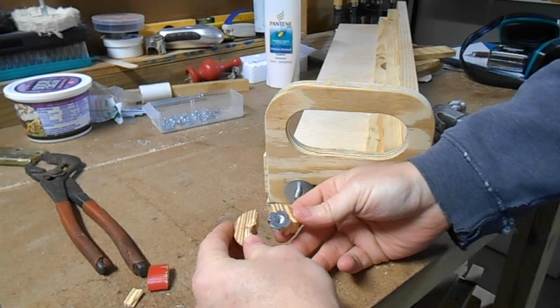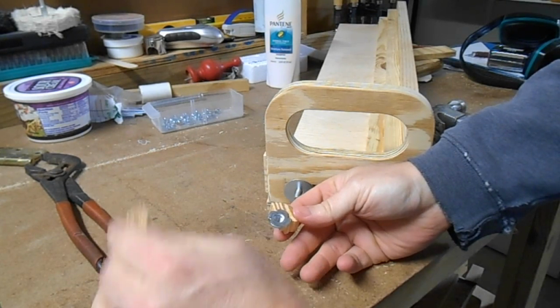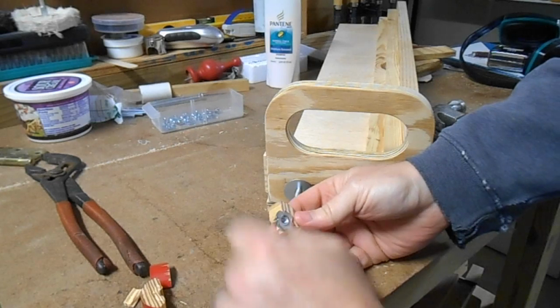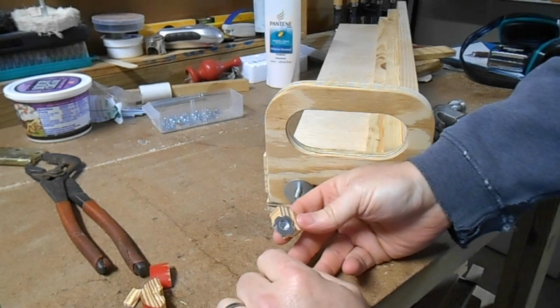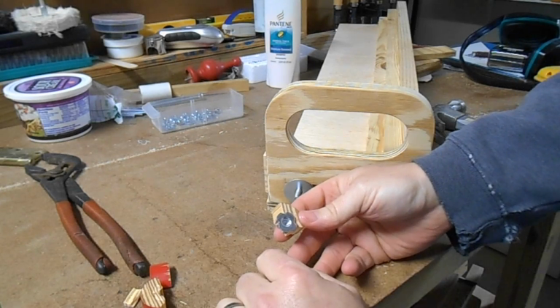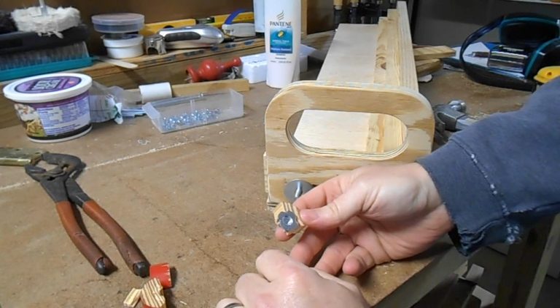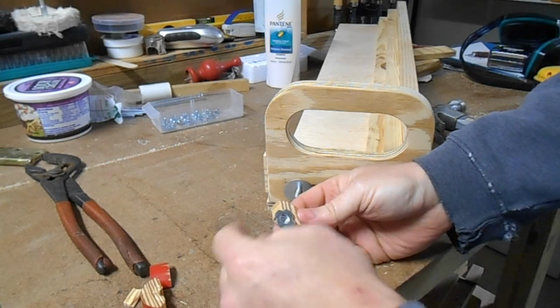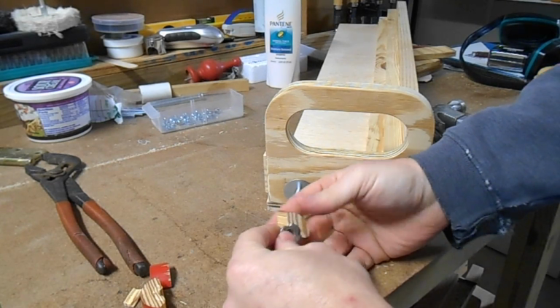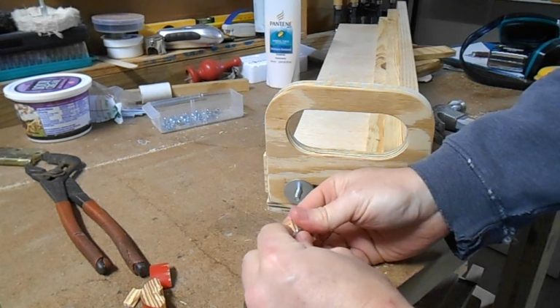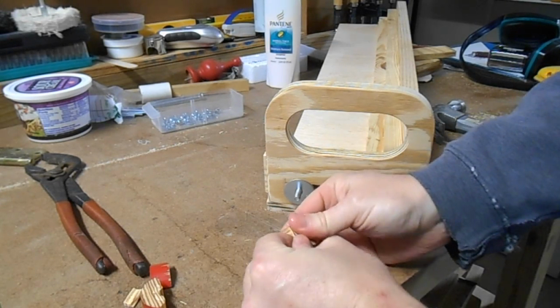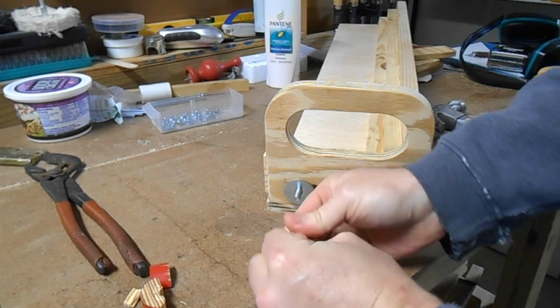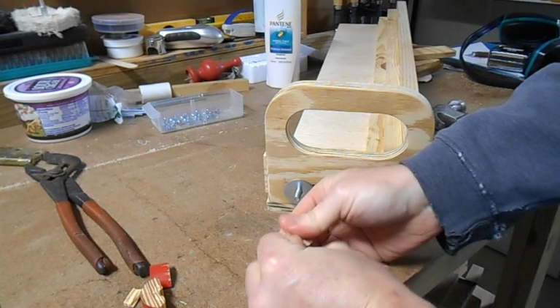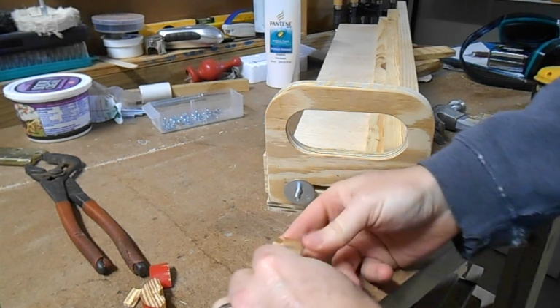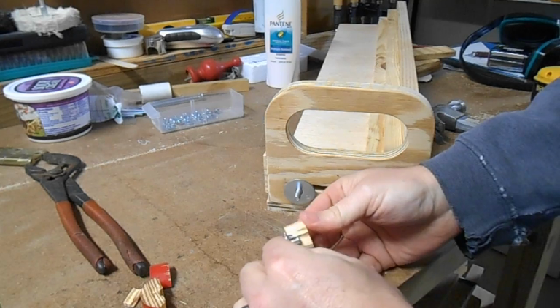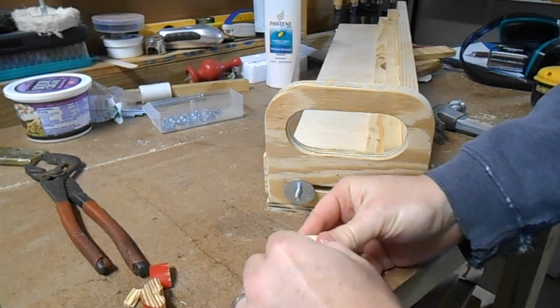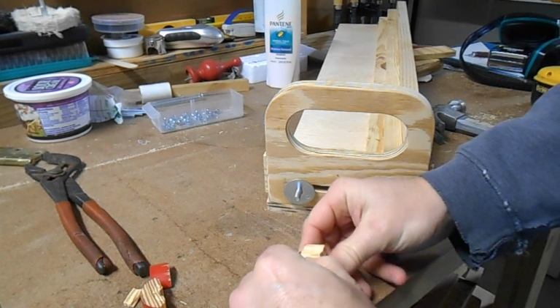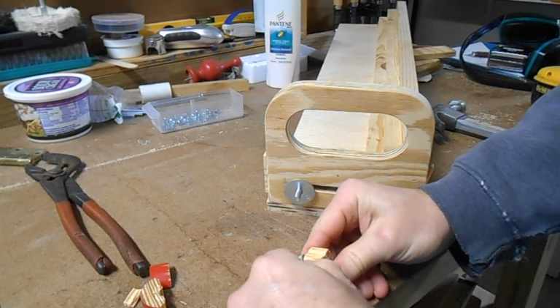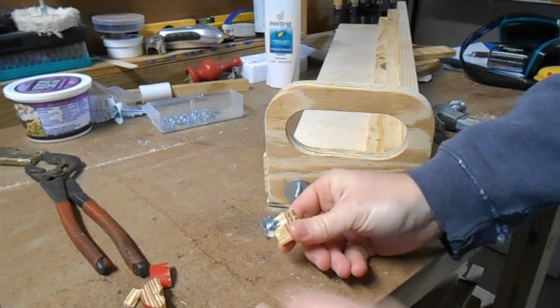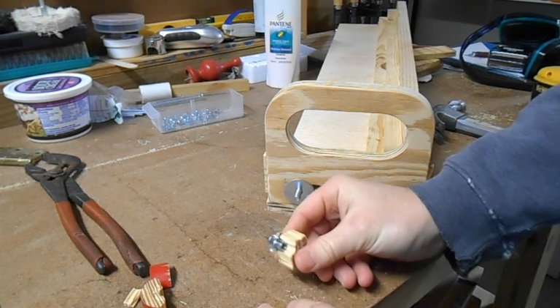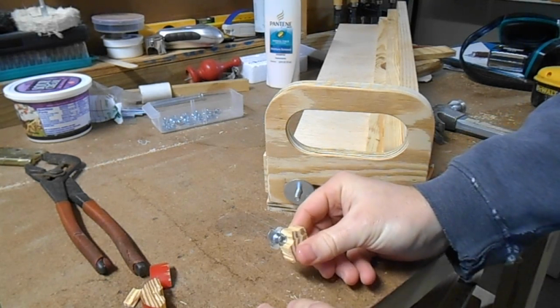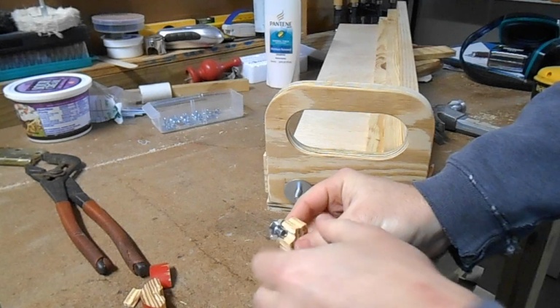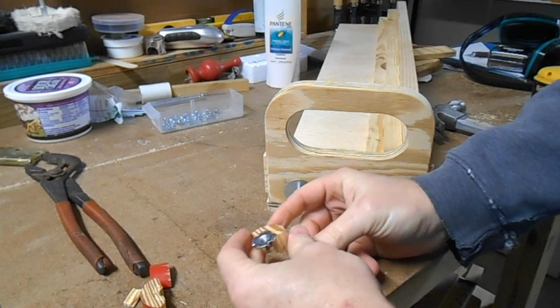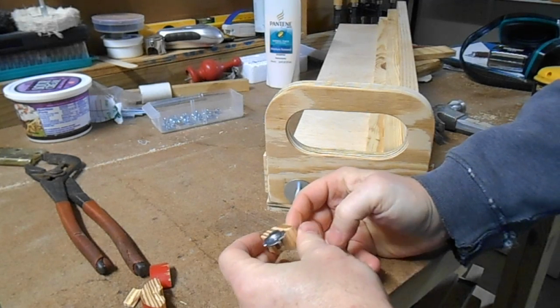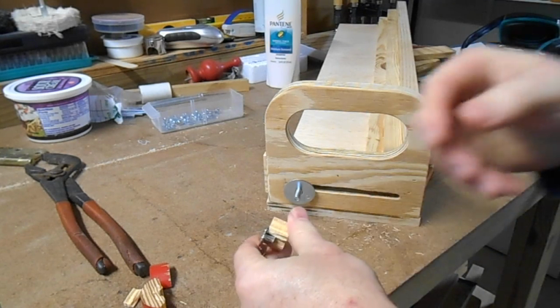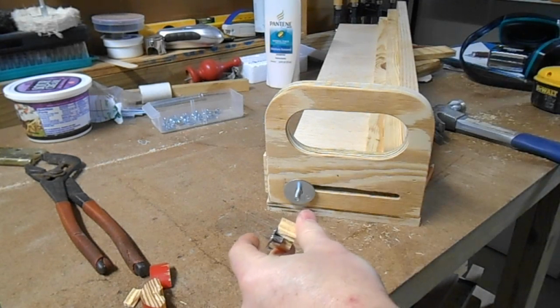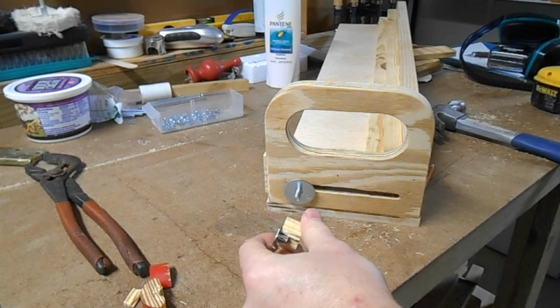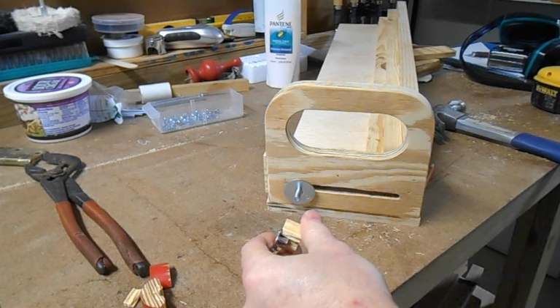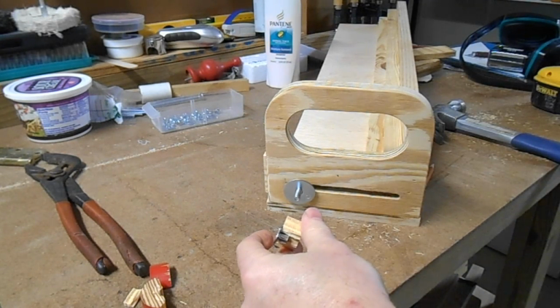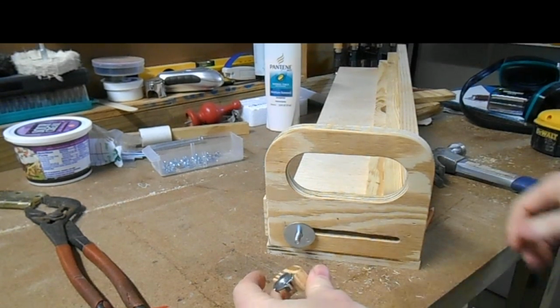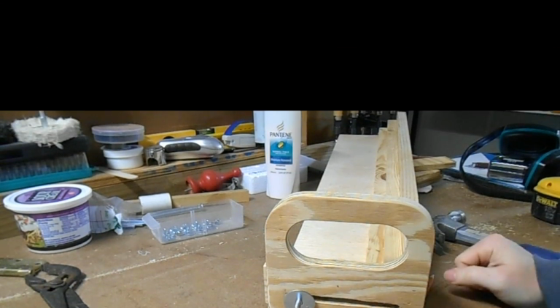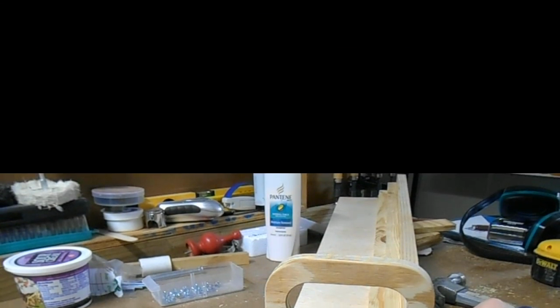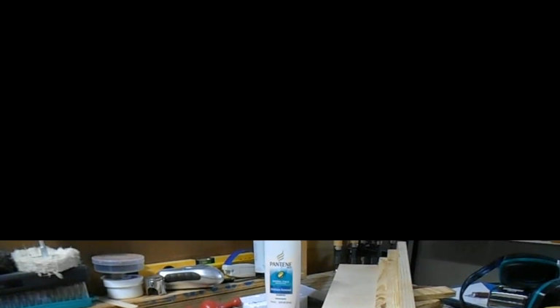What to do? I don't have any hardwood and I don't want to buy any. I'm going to have to tap this all back apart and go back, step back, and rethink this.